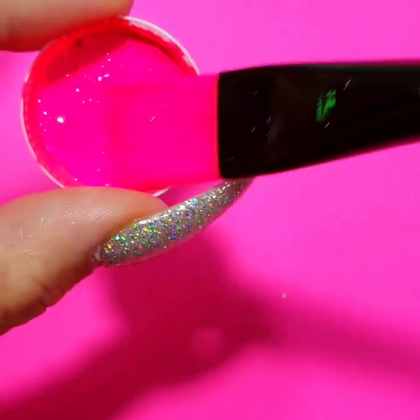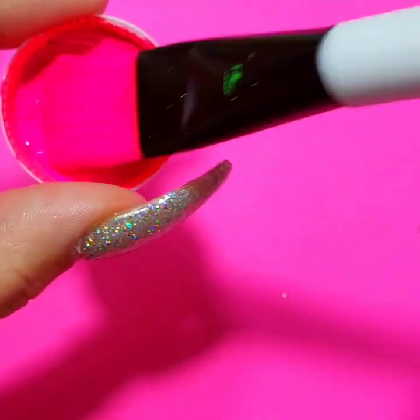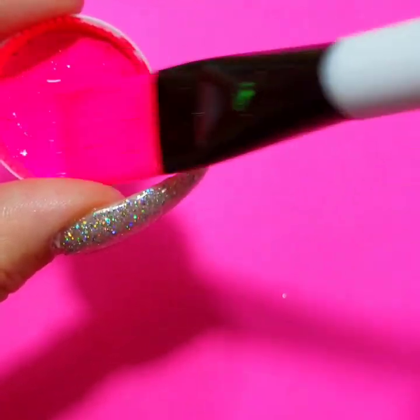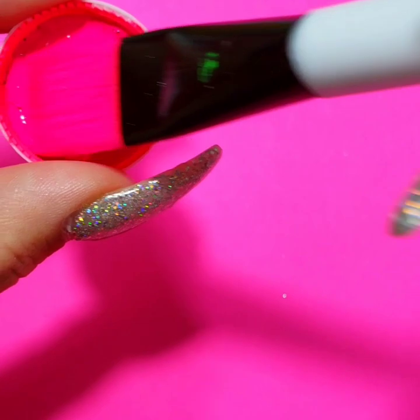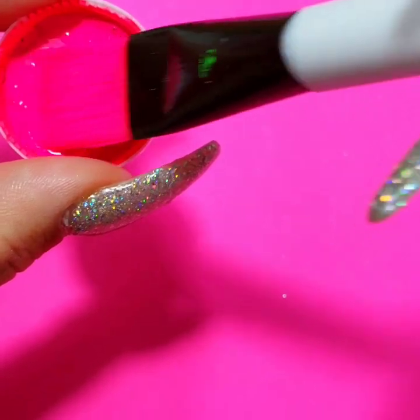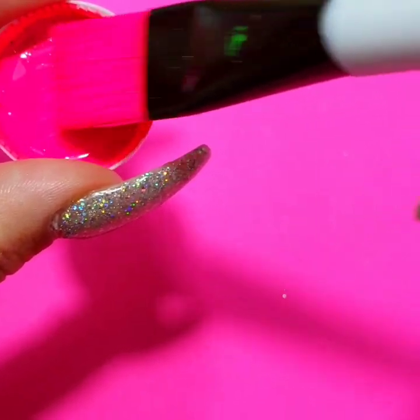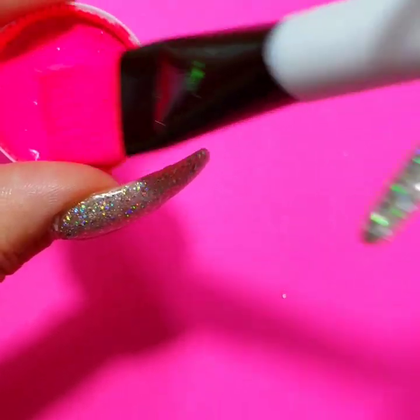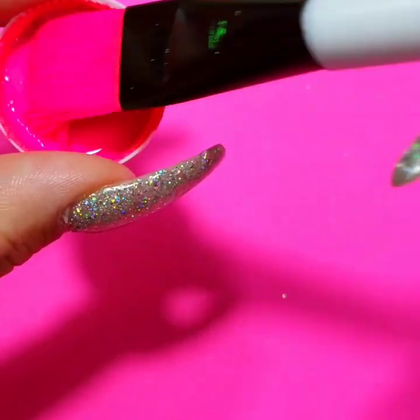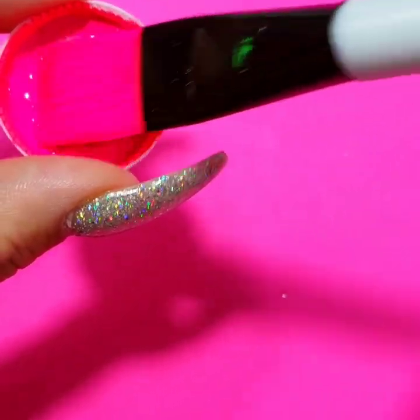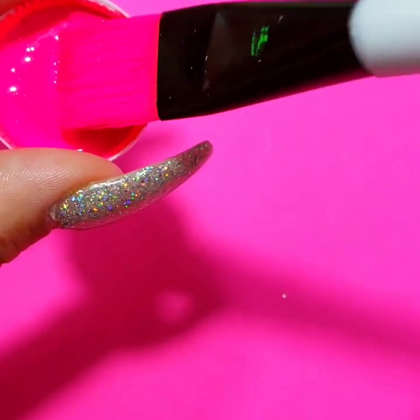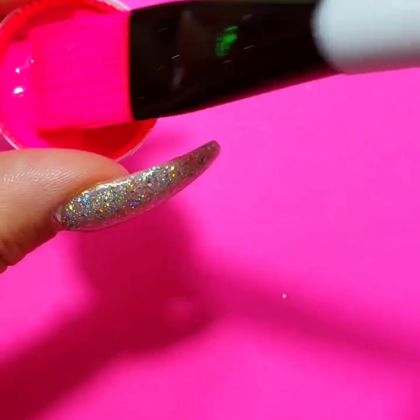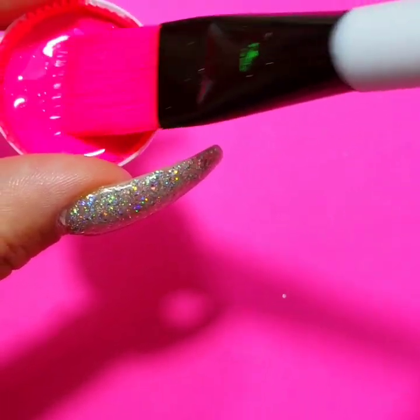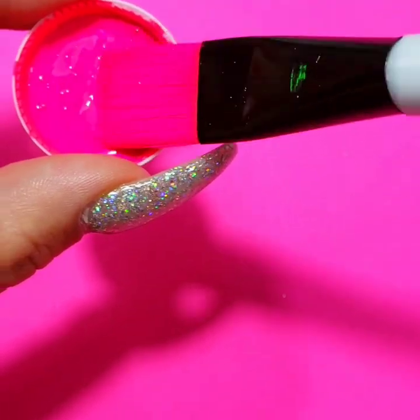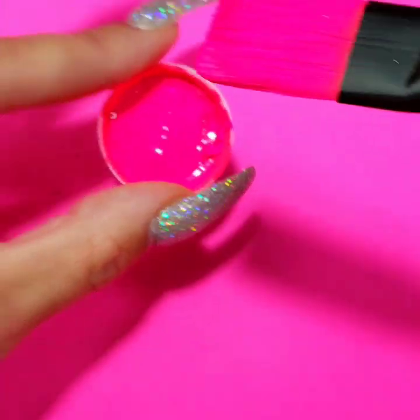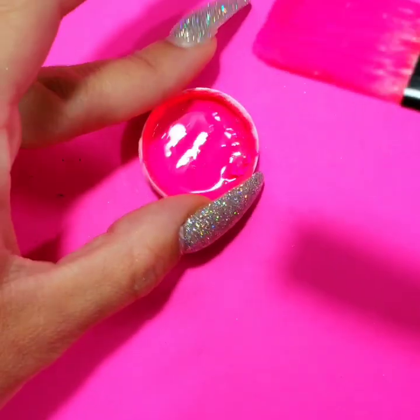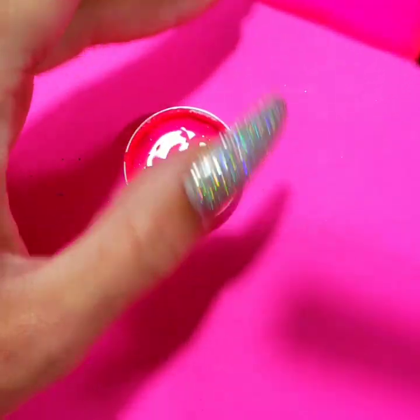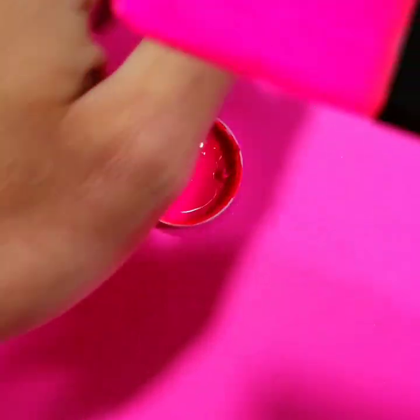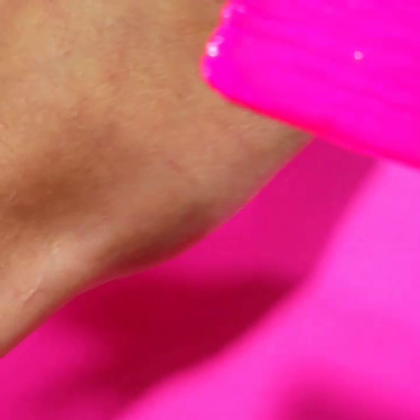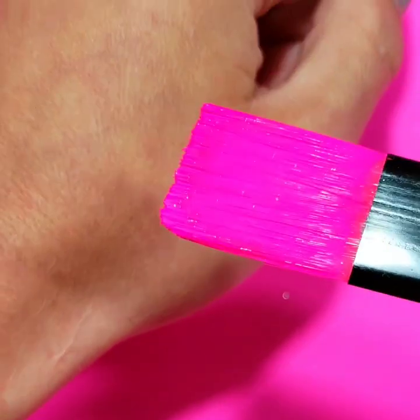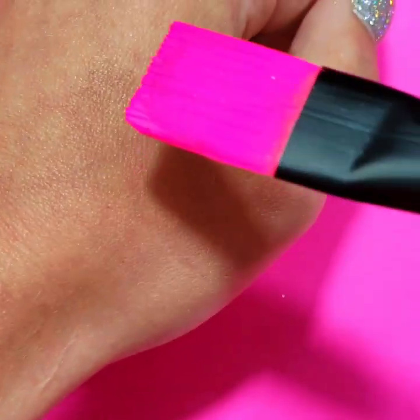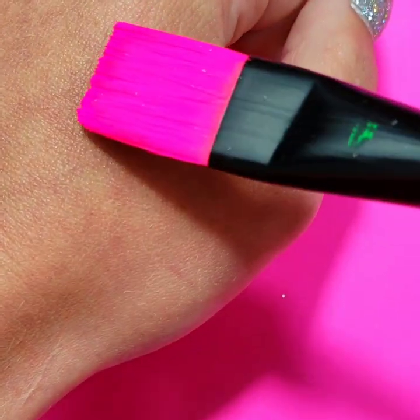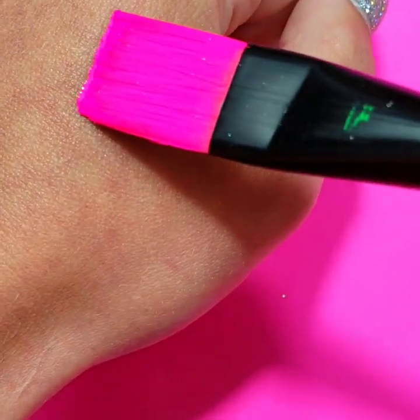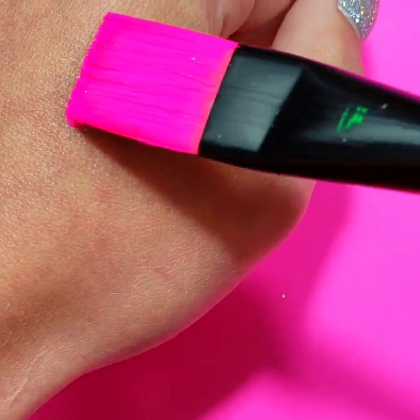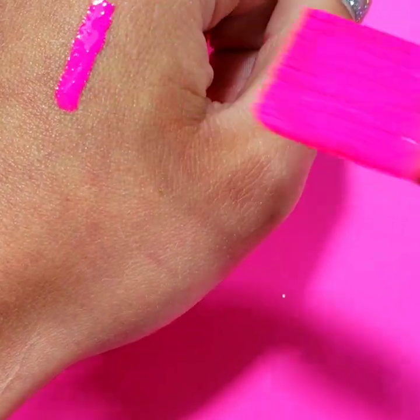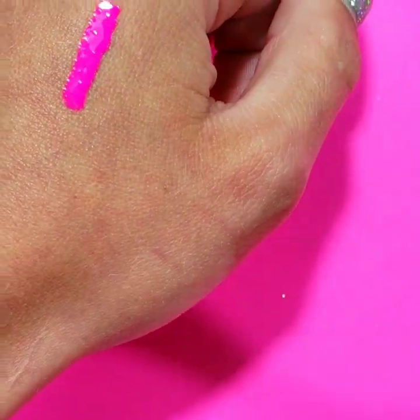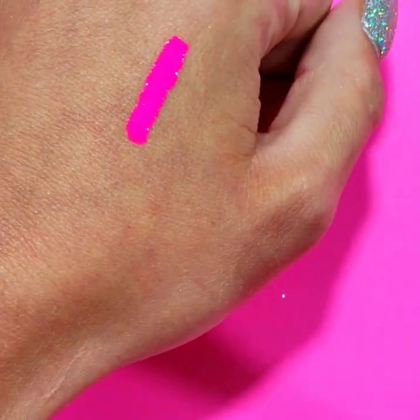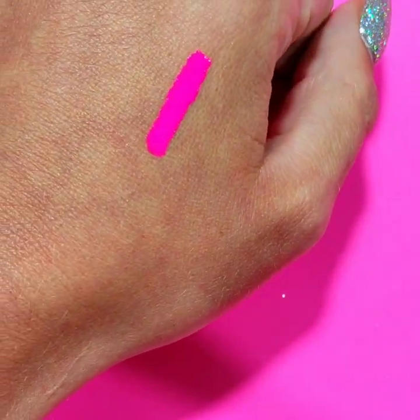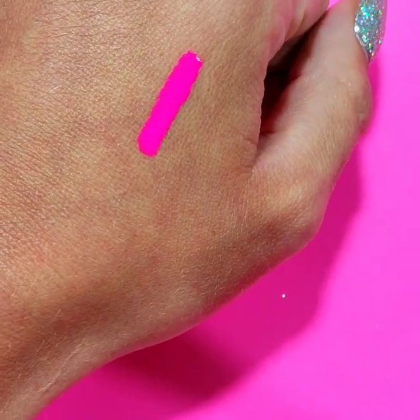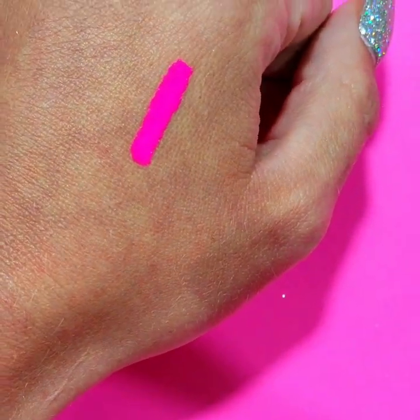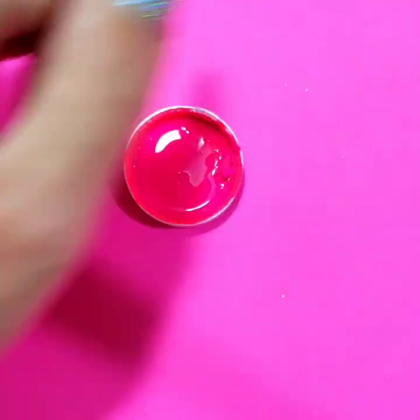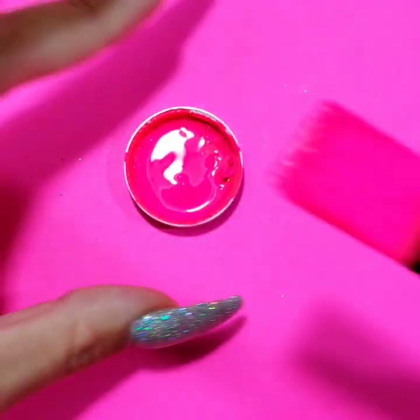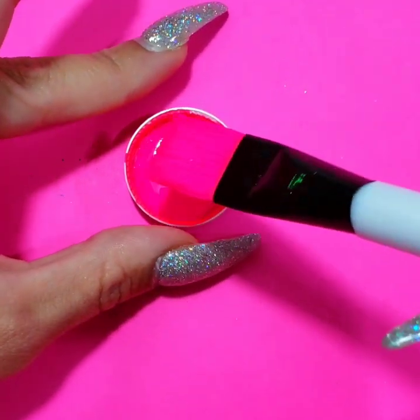You will know when you have it to the consistency that you like because you can just try it a little bit on your hand. That's like perfect — that's what I'm looking for.